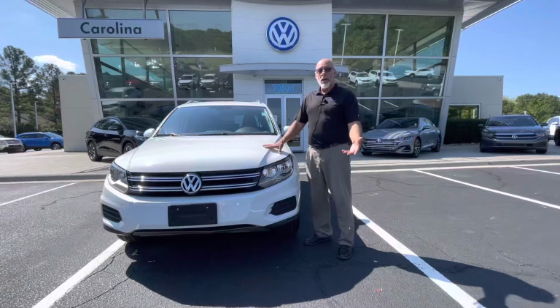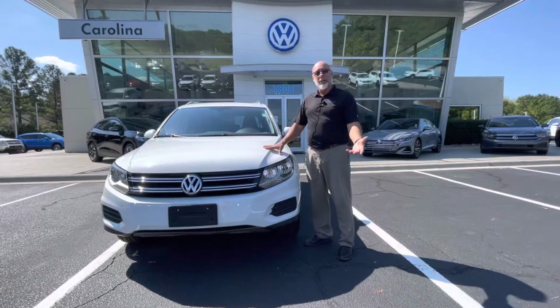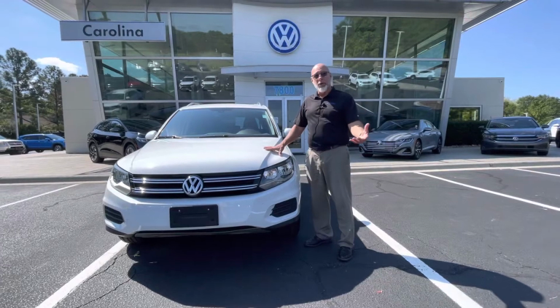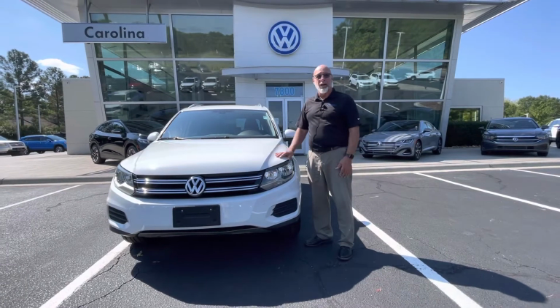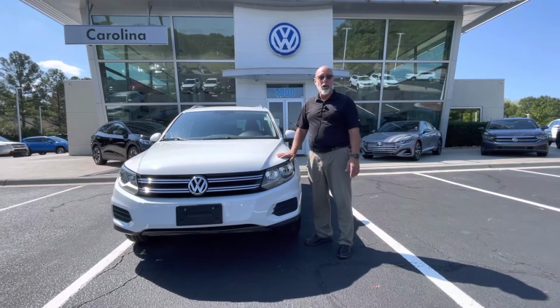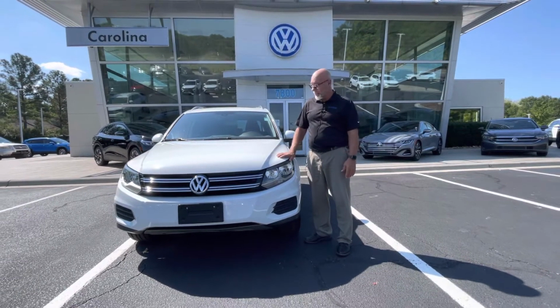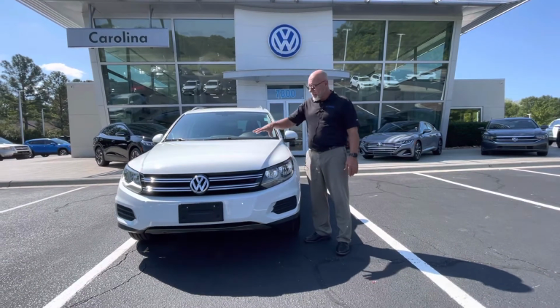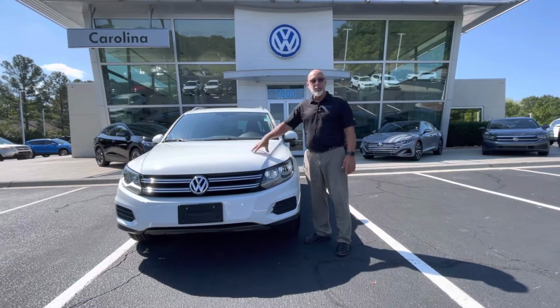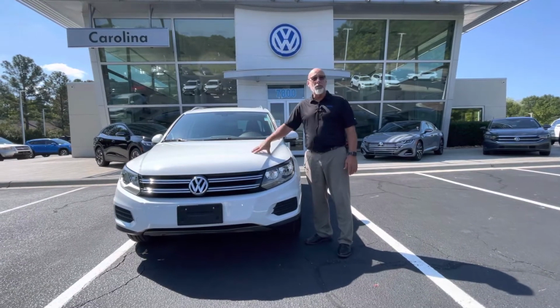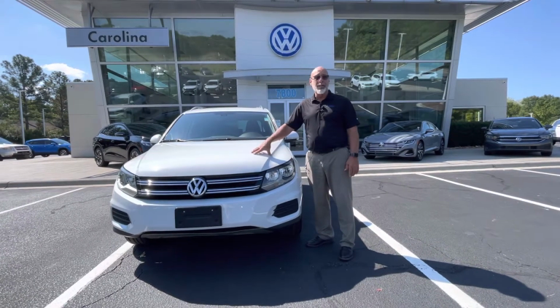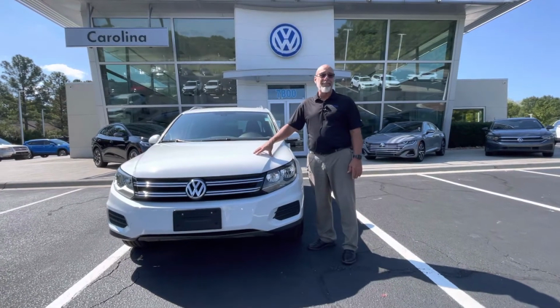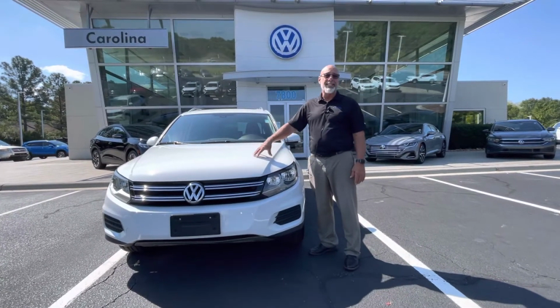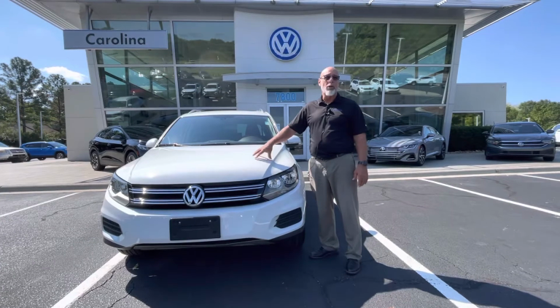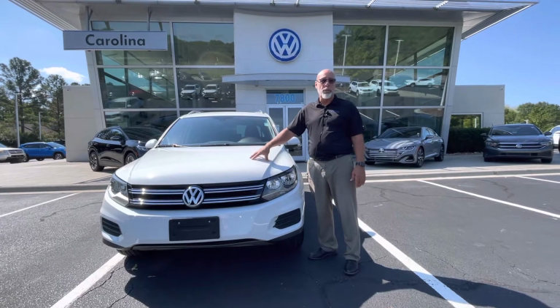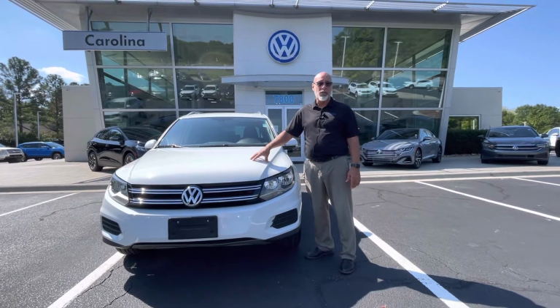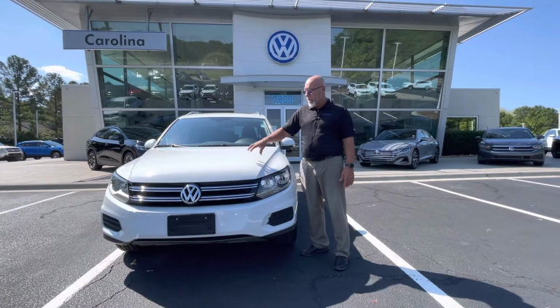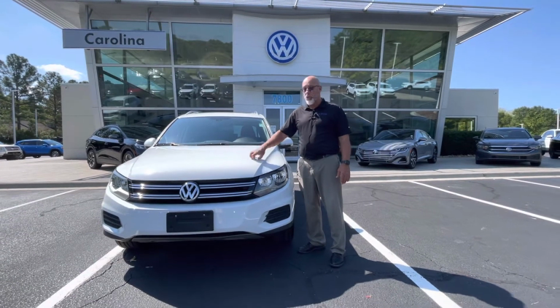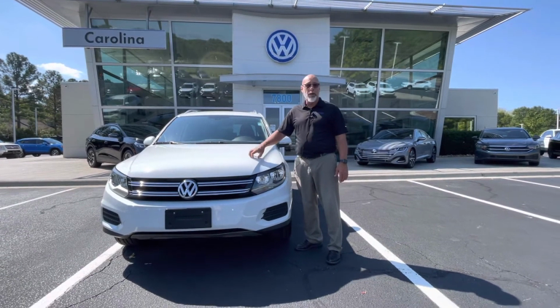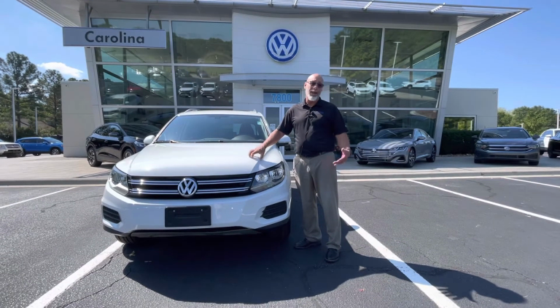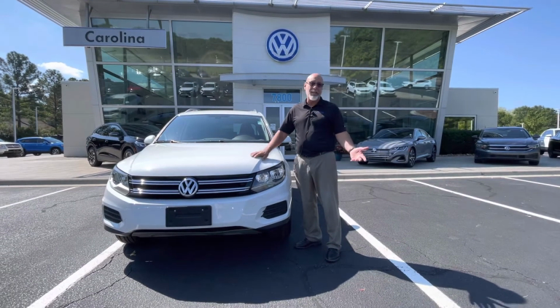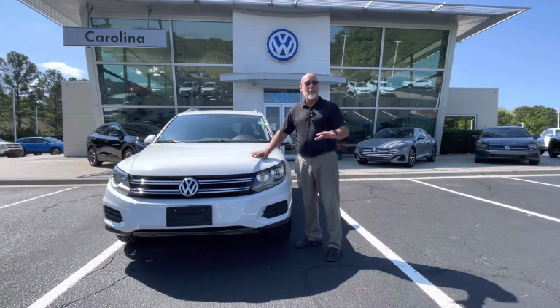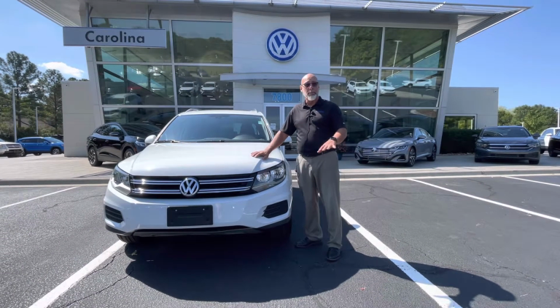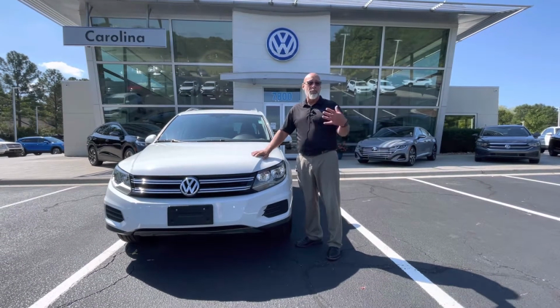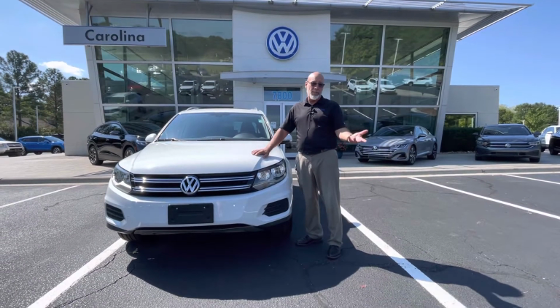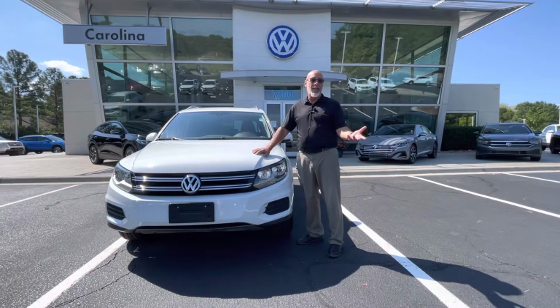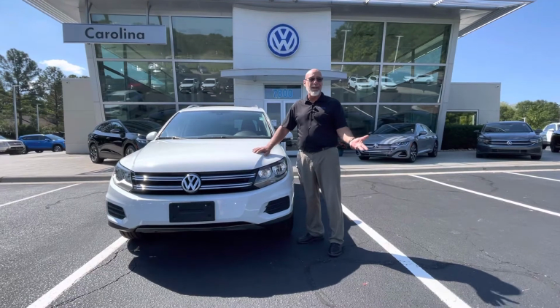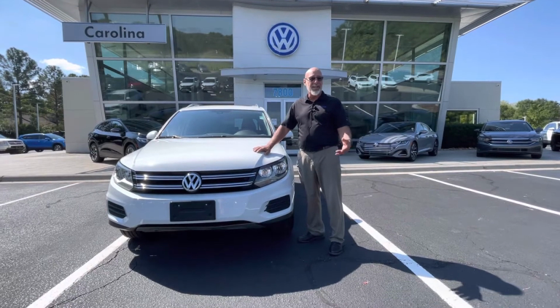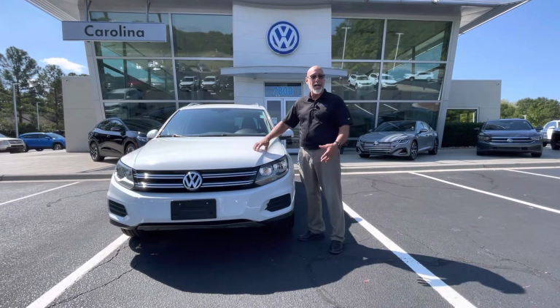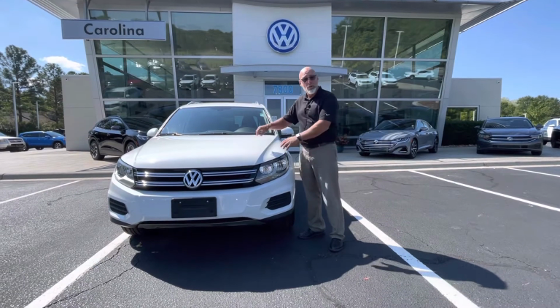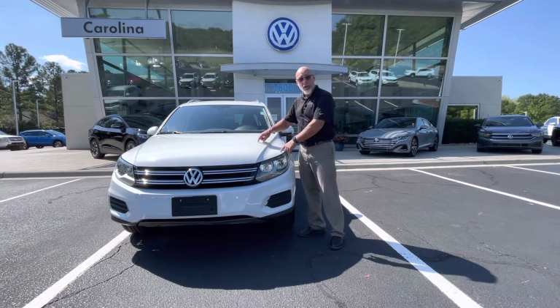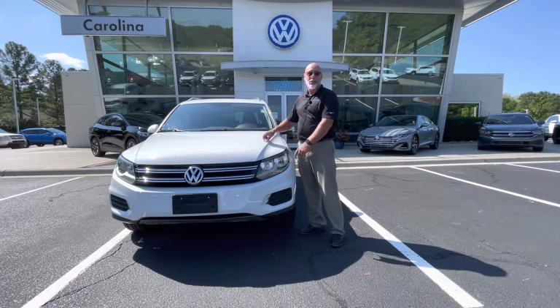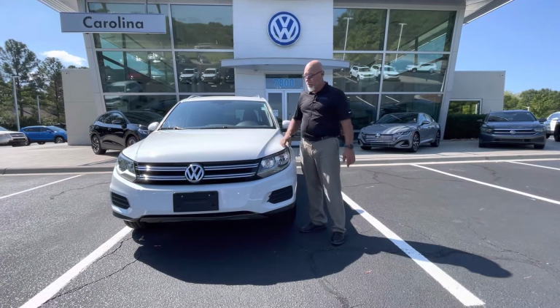Good morning, Macy. This is Craig at Carolina Volkswagen. This is the 2017 Tiguan Wolfsburg Edition that you inquired about, and I think we have an appointment for Saturday at 10 o'clock to look at the car and test drive the car.